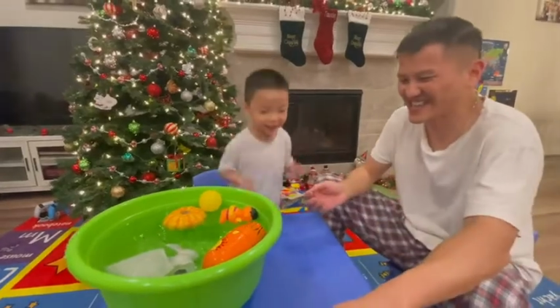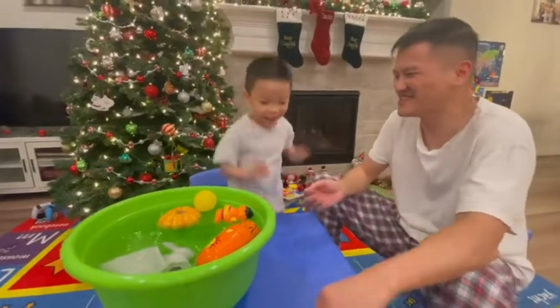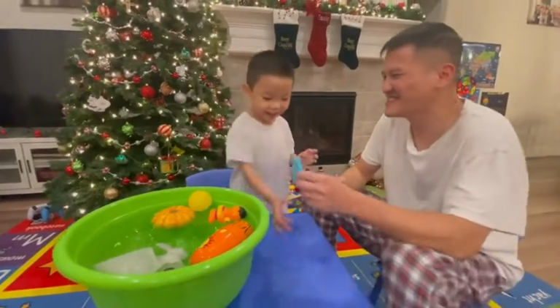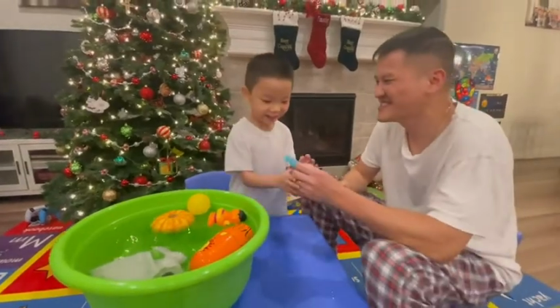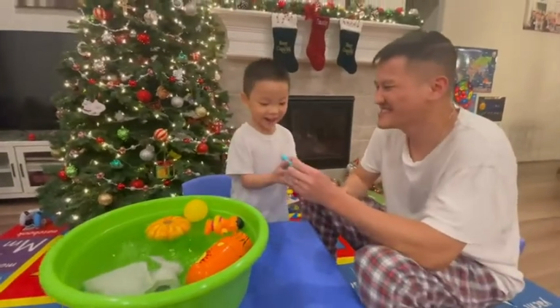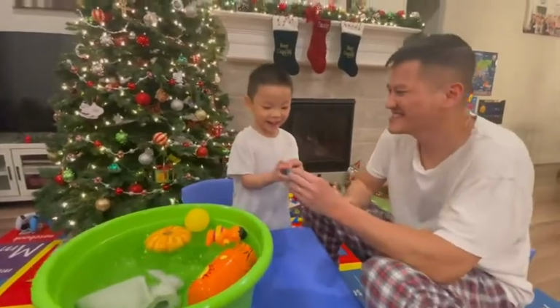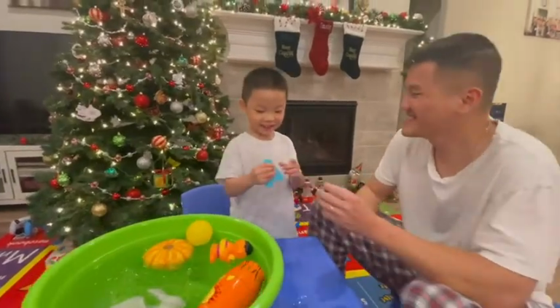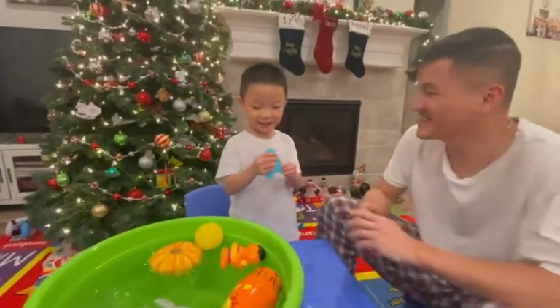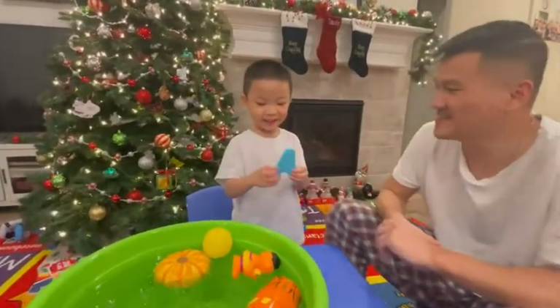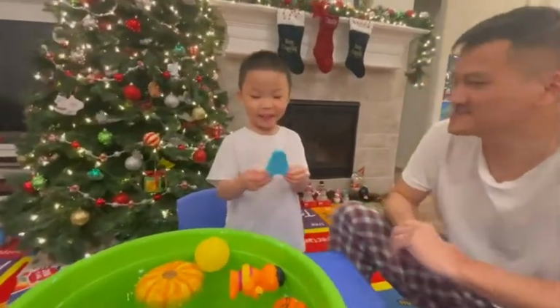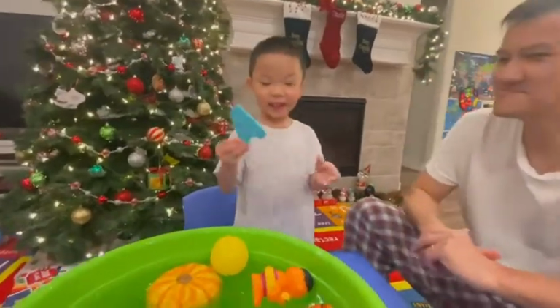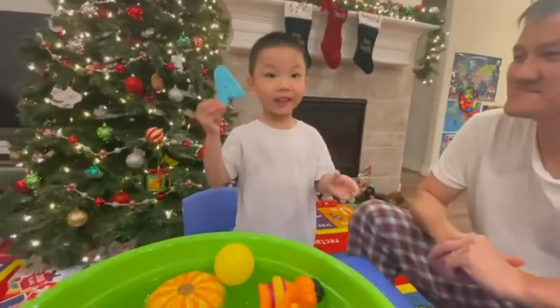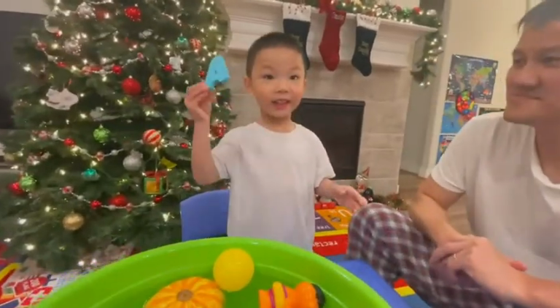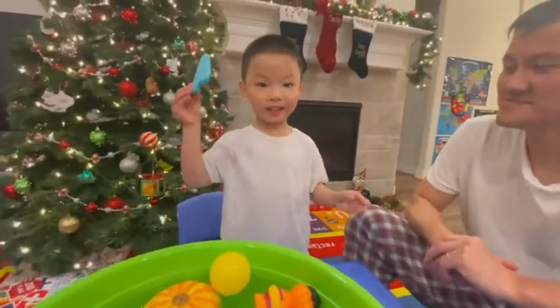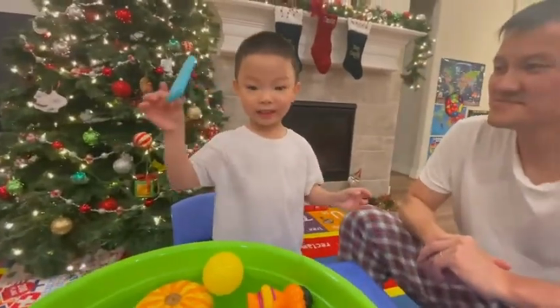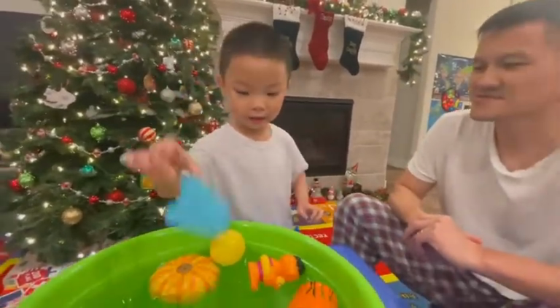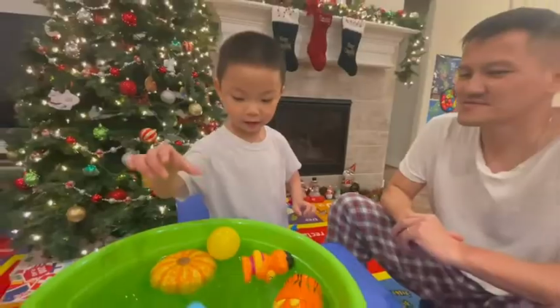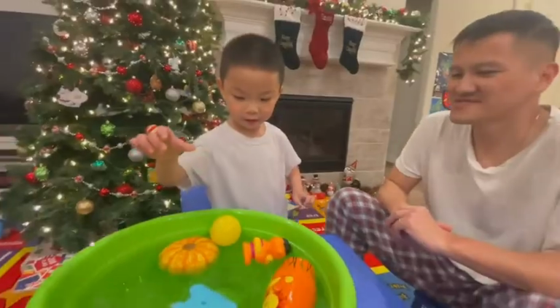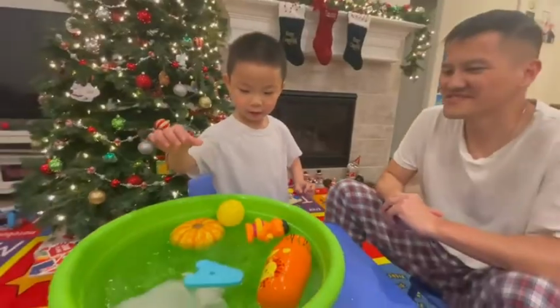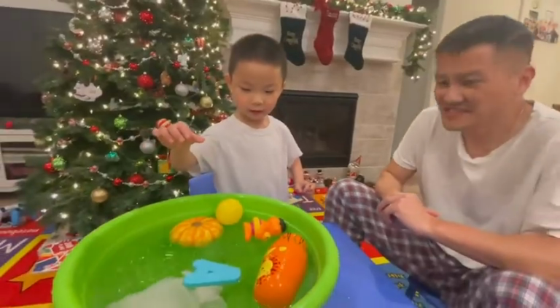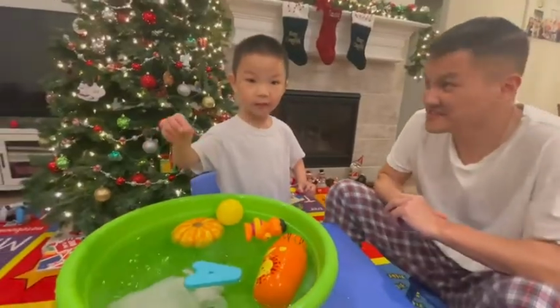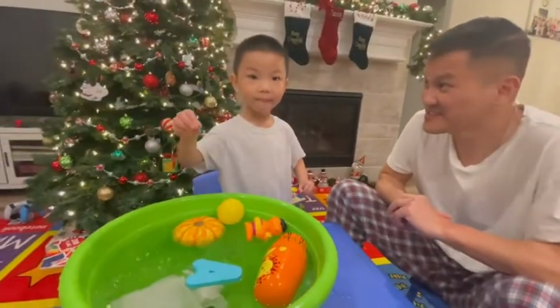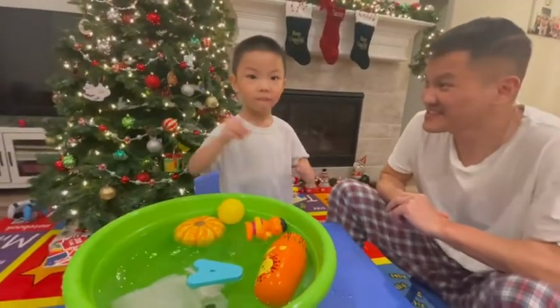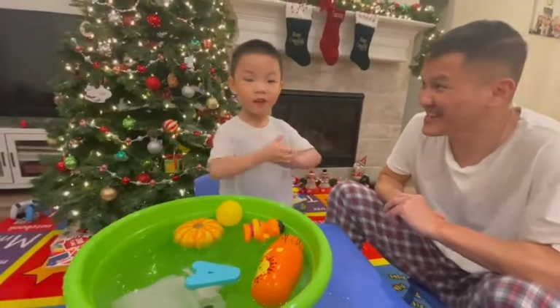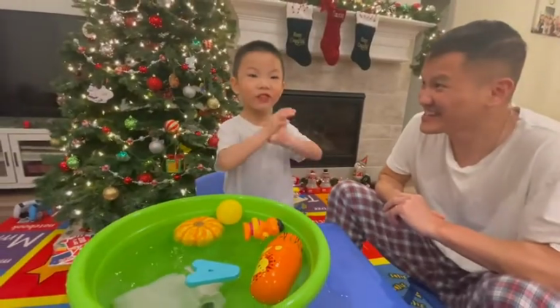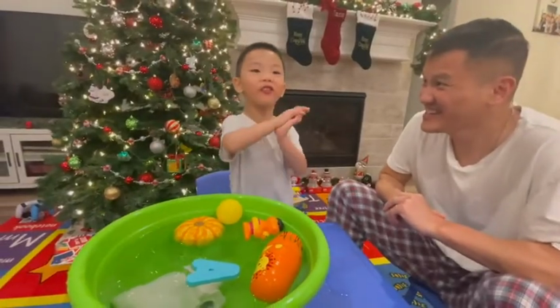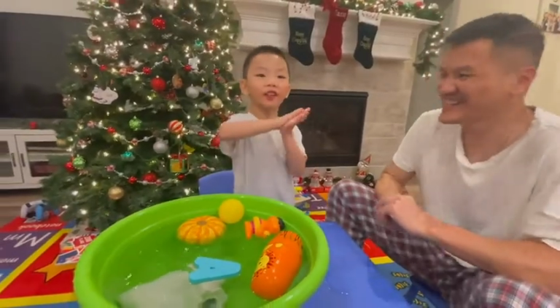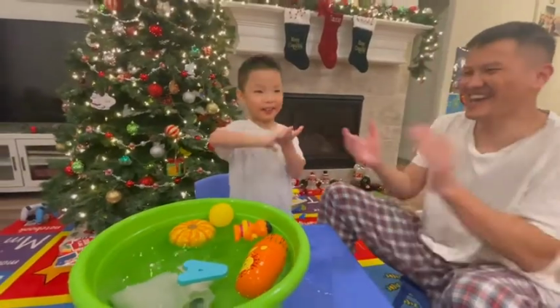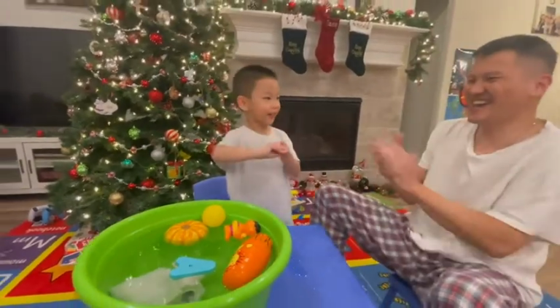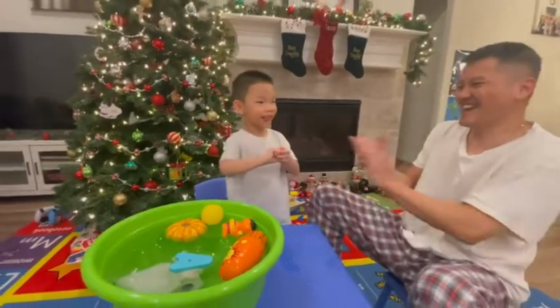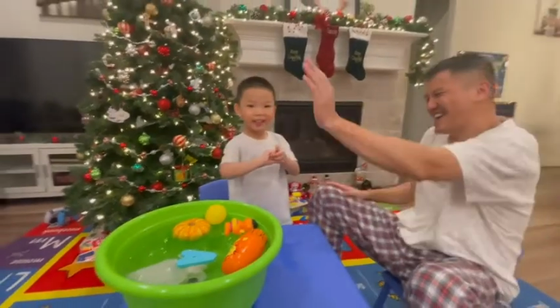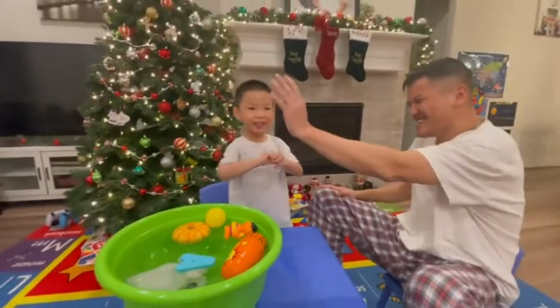Sink and float. Last one. You think it's going to sink or float? Oh — it floats! Yay! It floats! Yay!